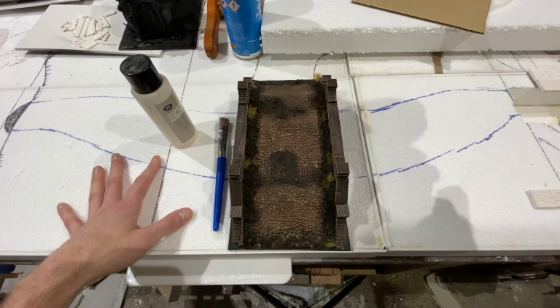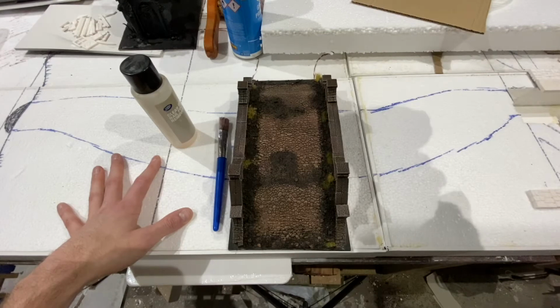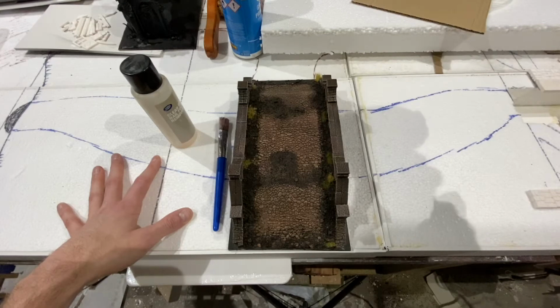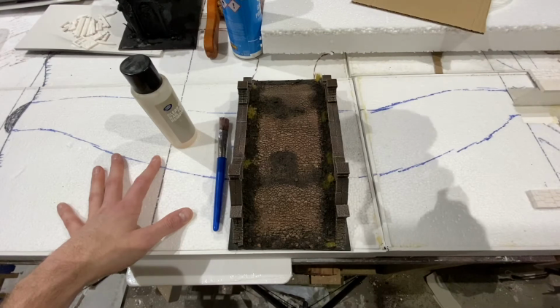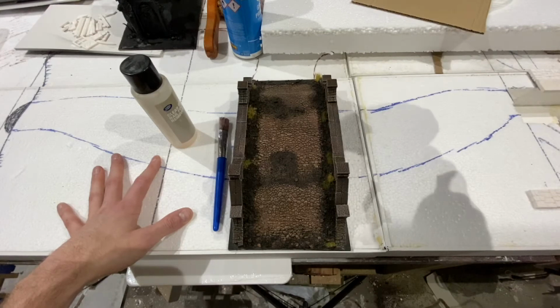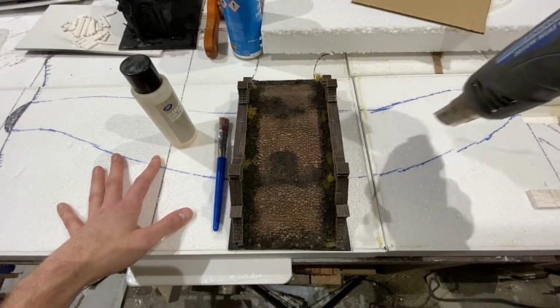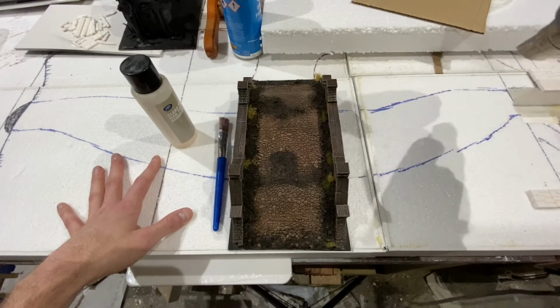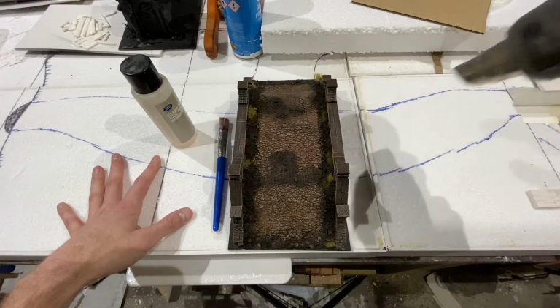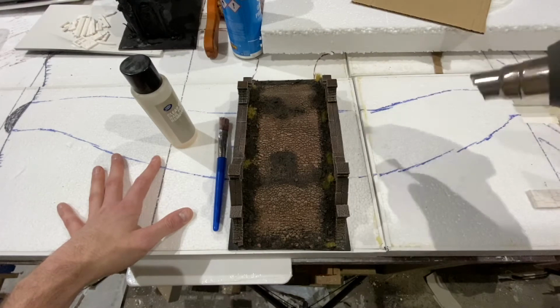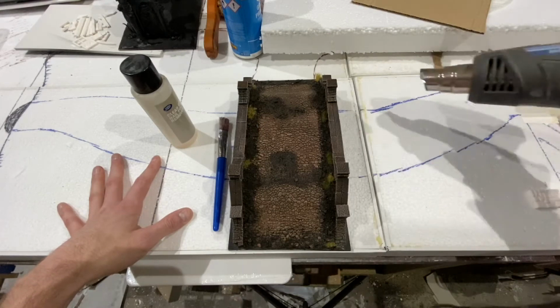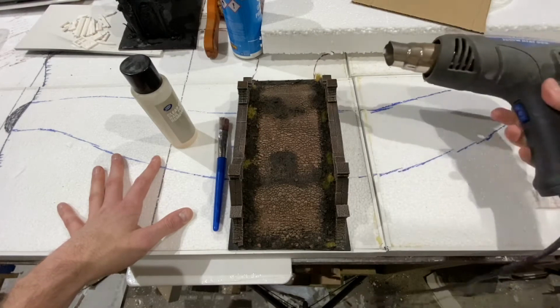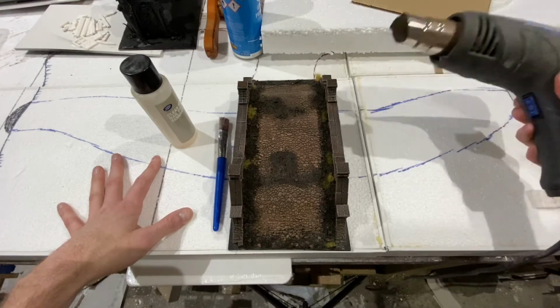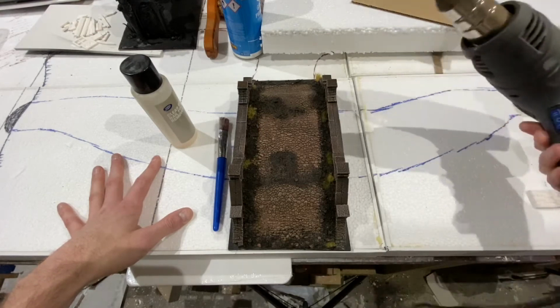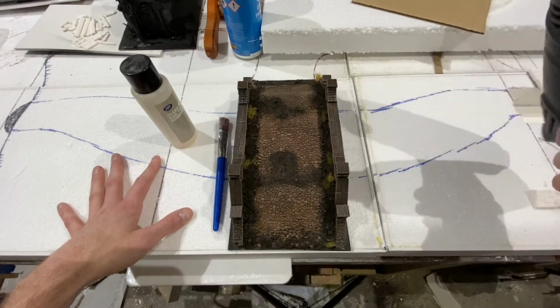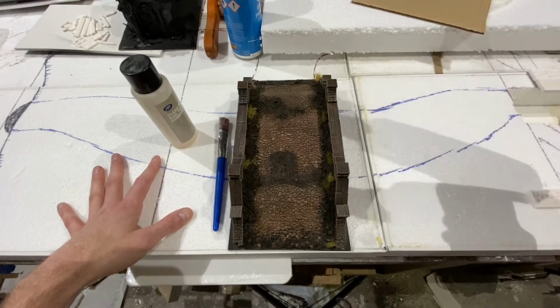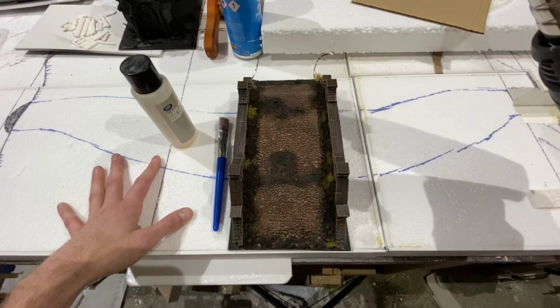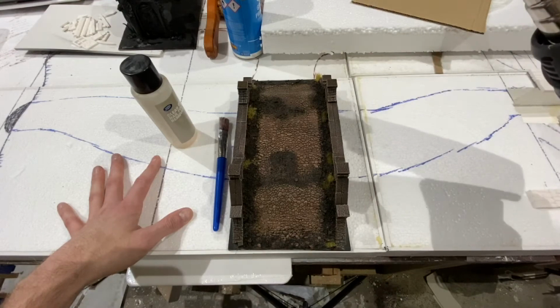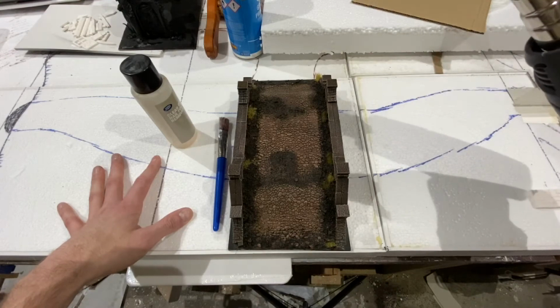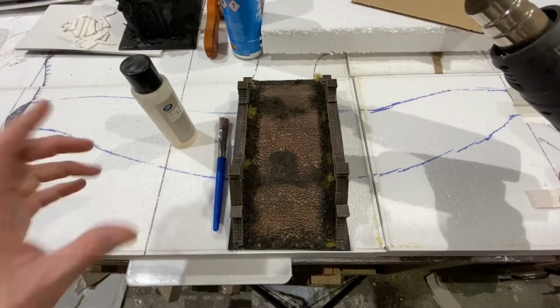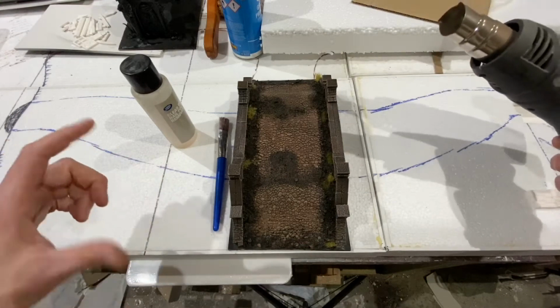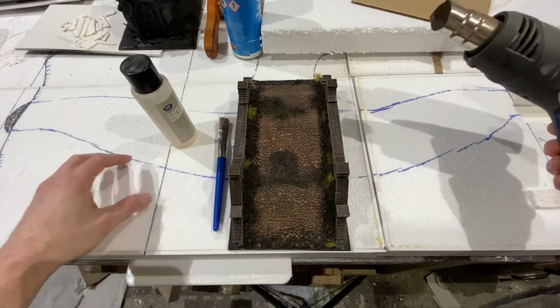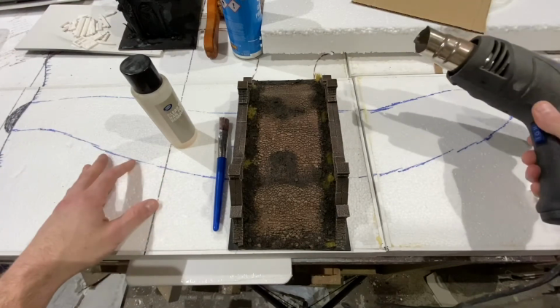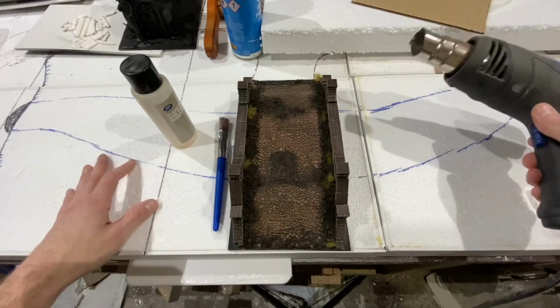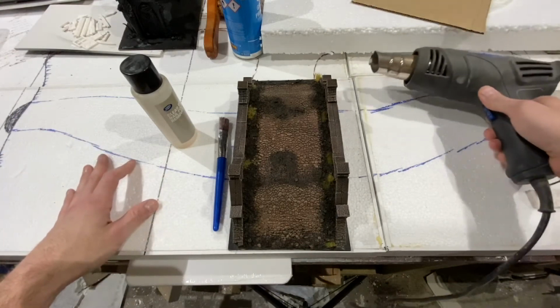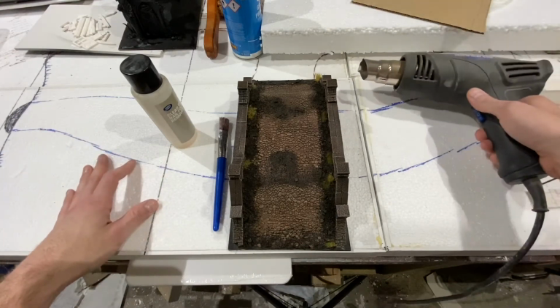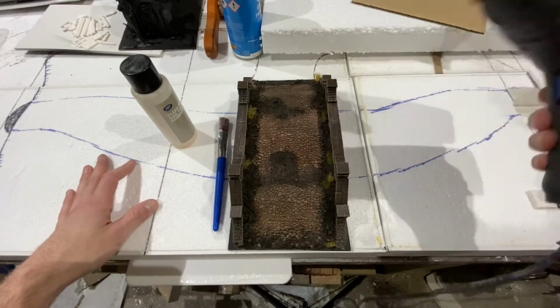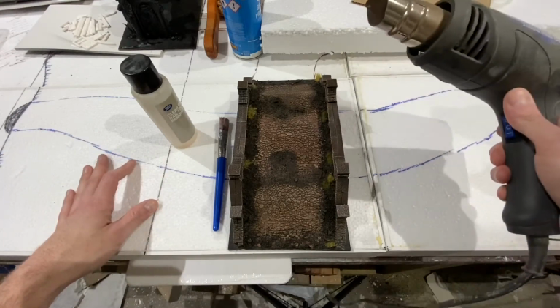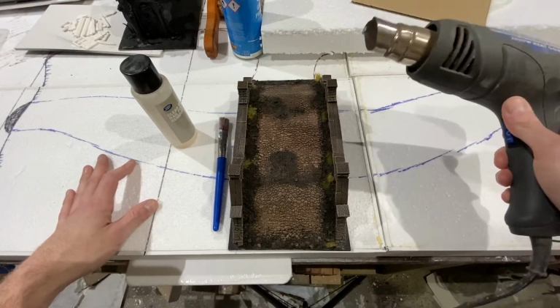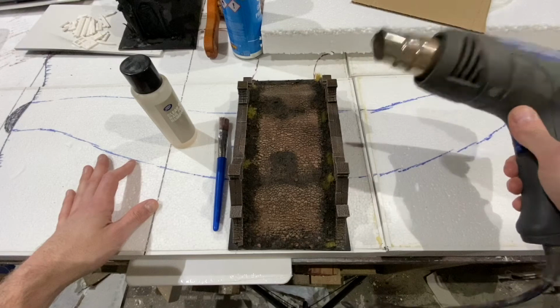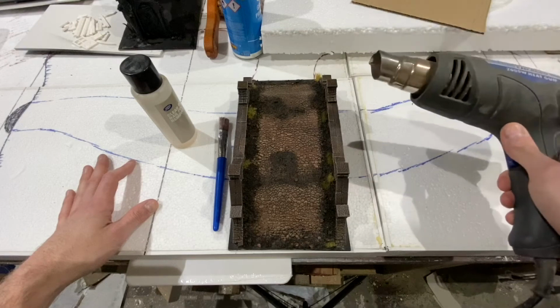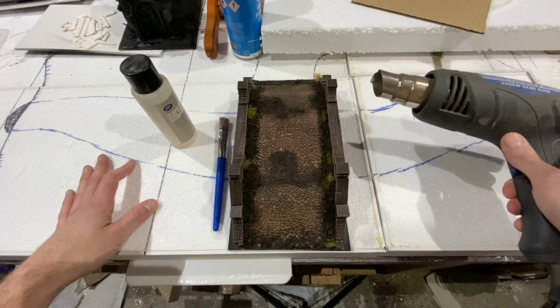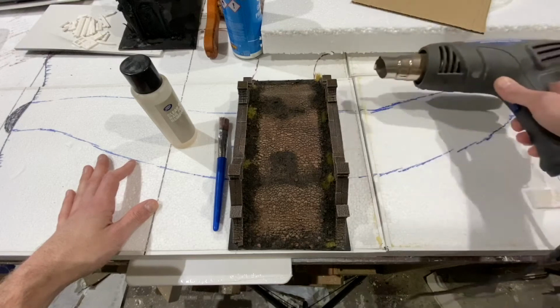The further away you are, the less it melts. You can get up close and melt quite a lot. People do use blow torches, but I don't have one or one of those little mini chef's torches. They seem quite dangerous as an option - this is less likely to set anything on fire.